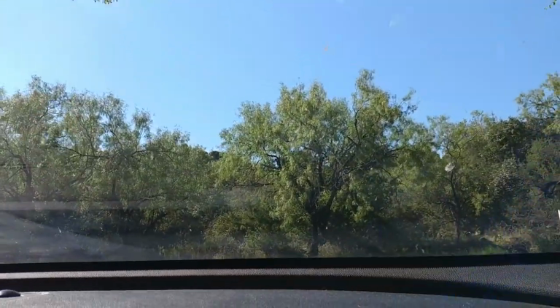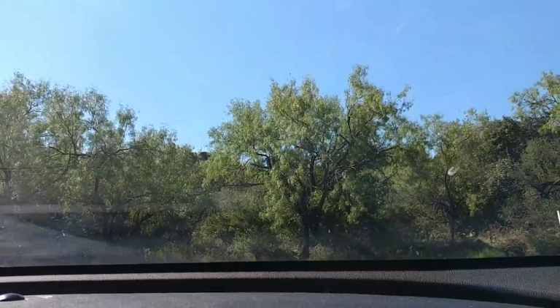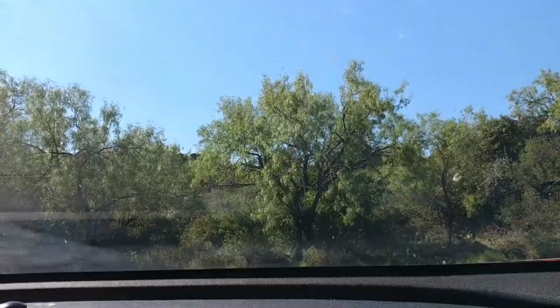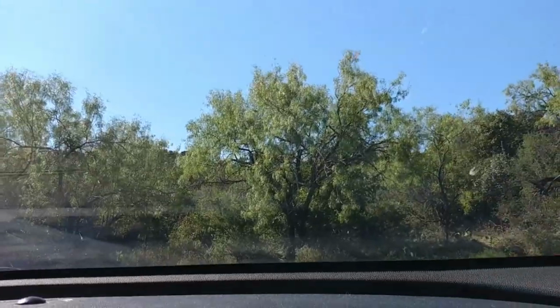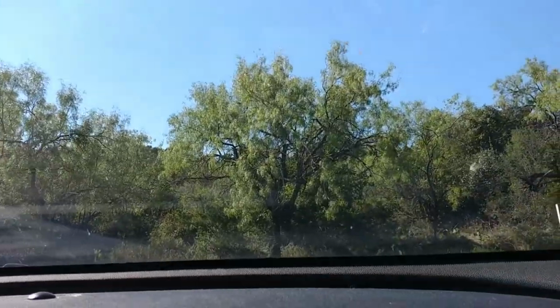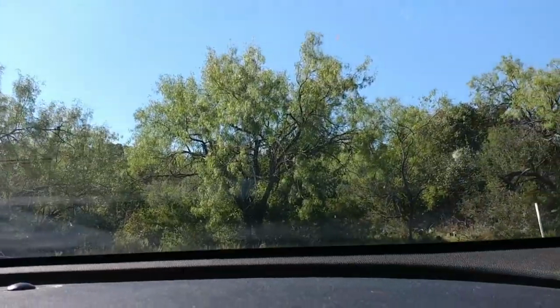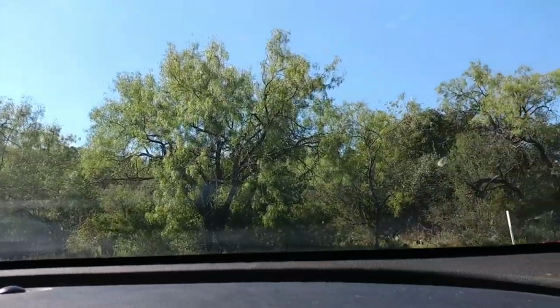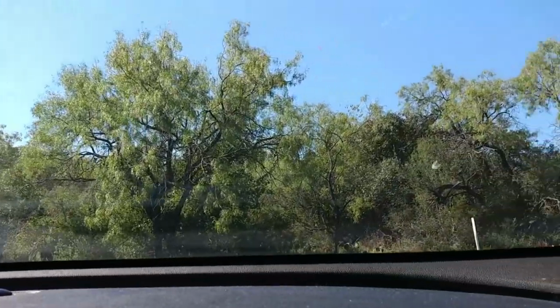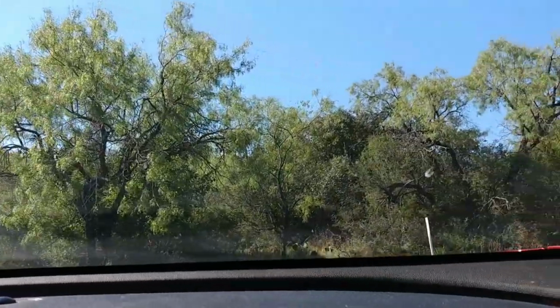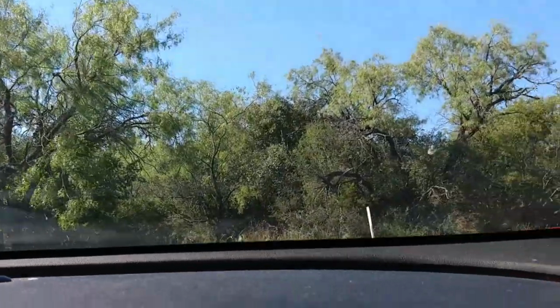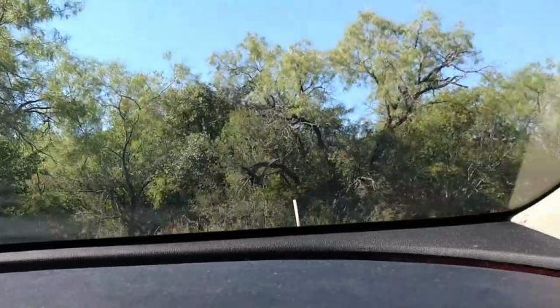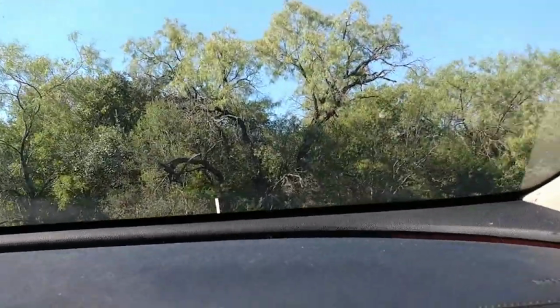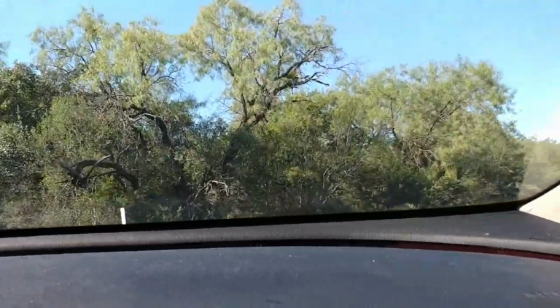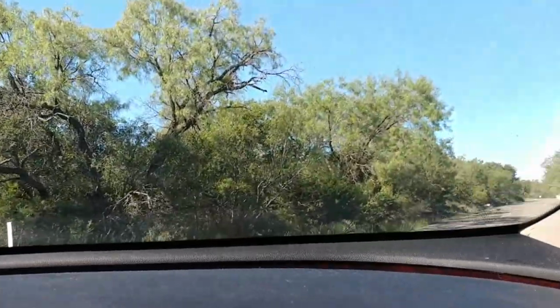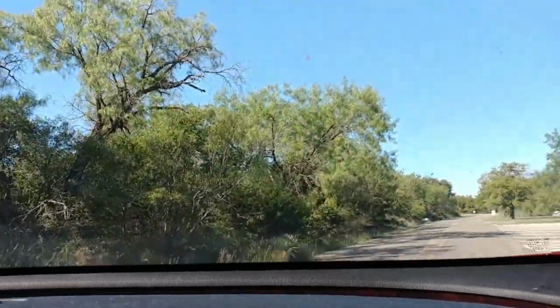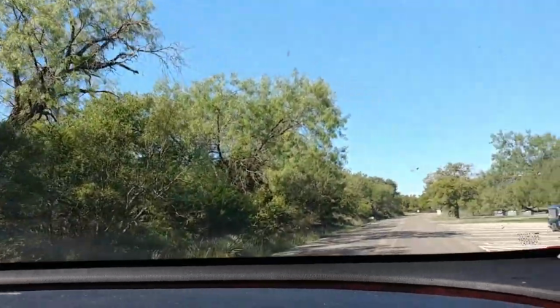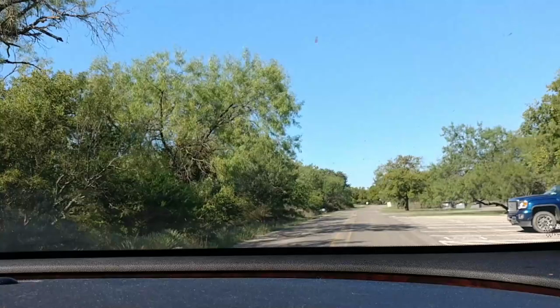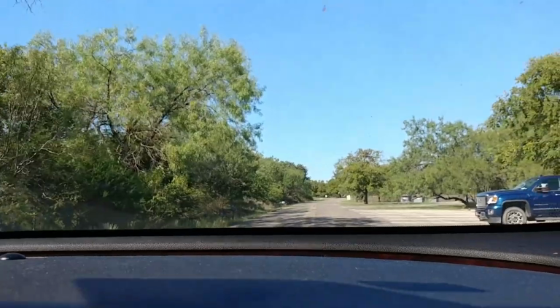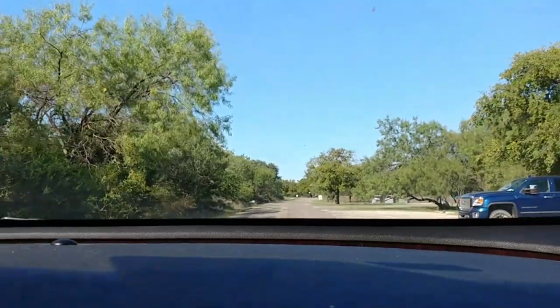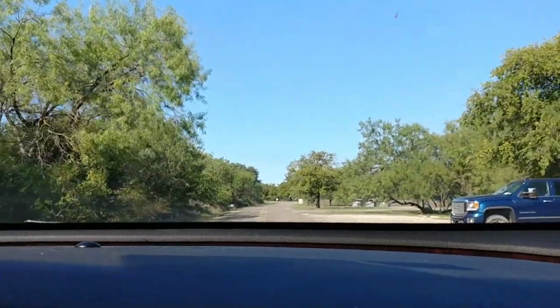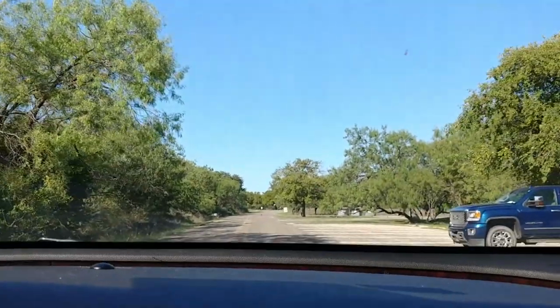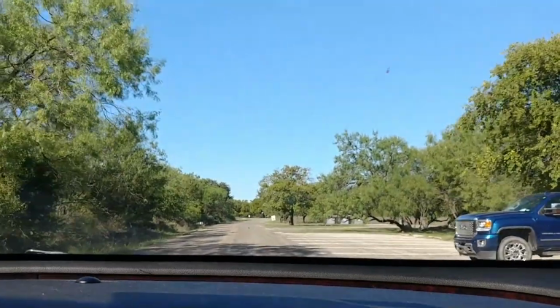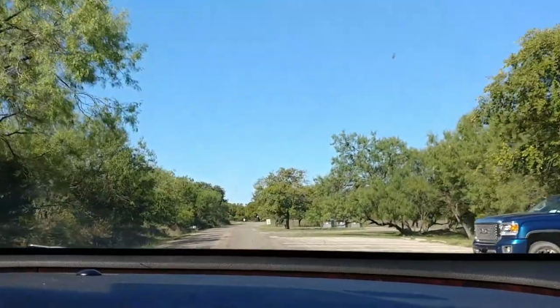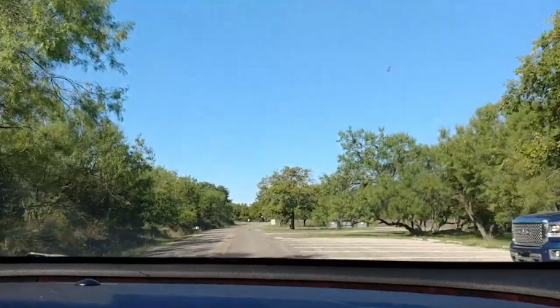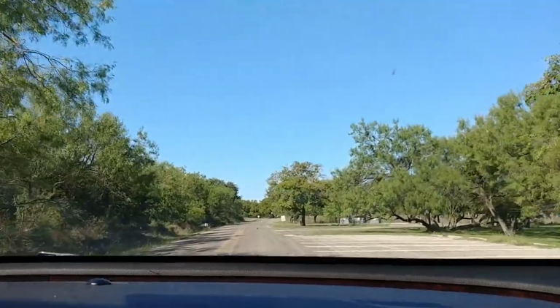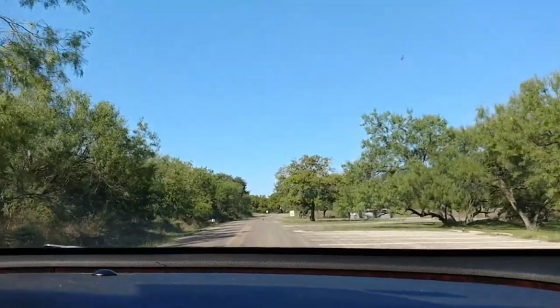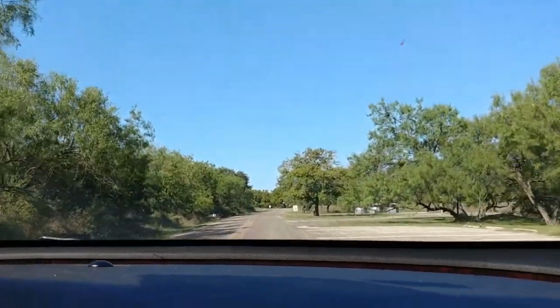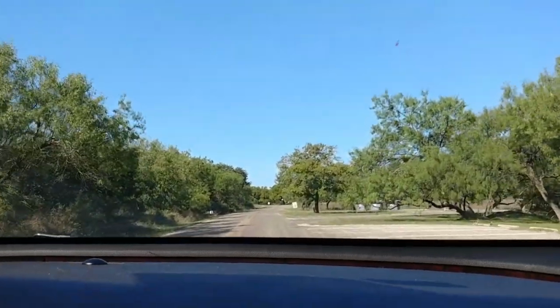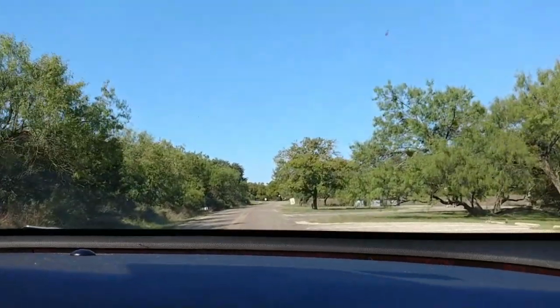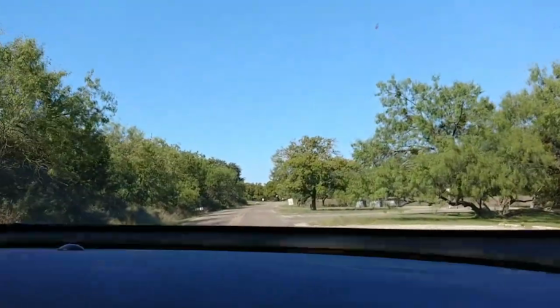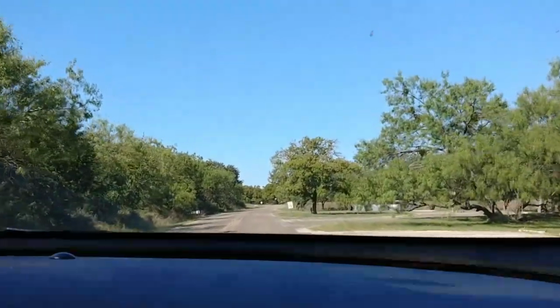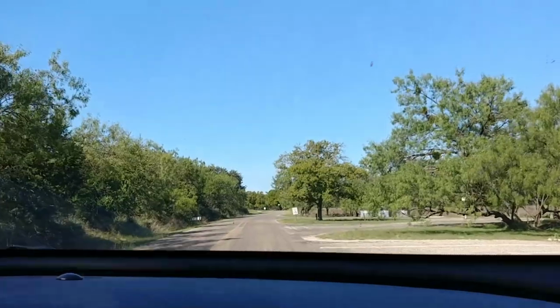All right, so we're headed on out of the park. It's a pretty campground and I don't think there's any bad site. They all look pretty good.